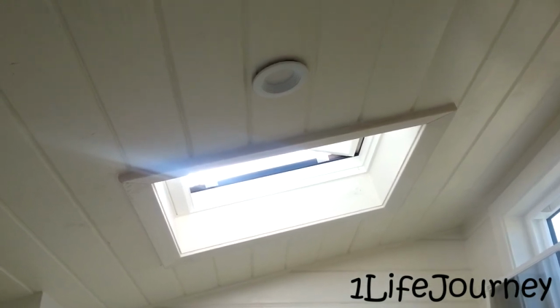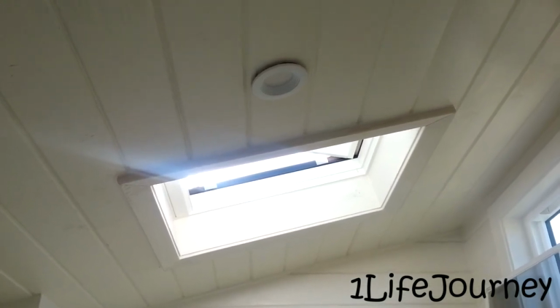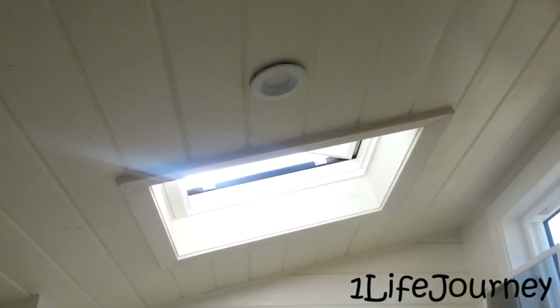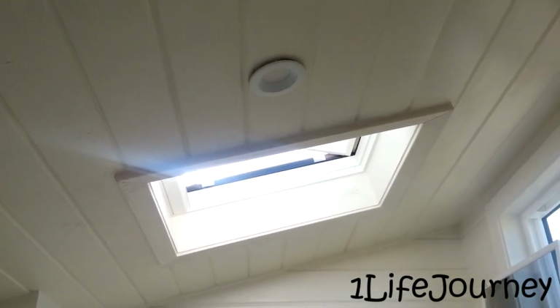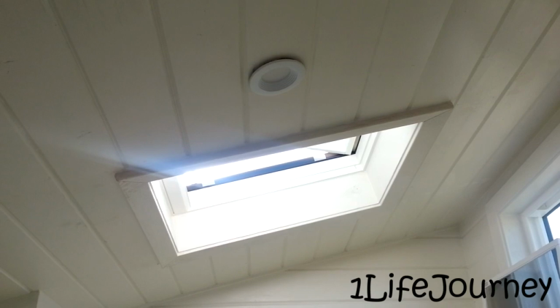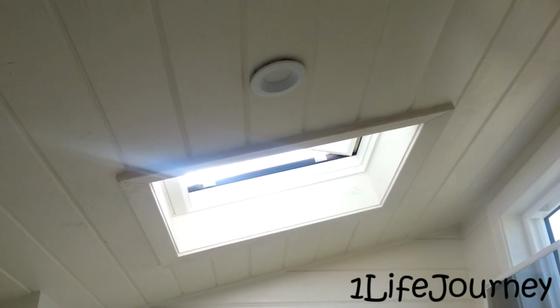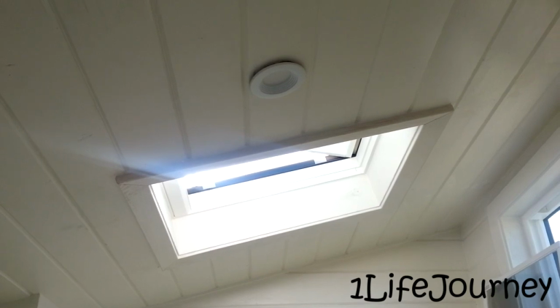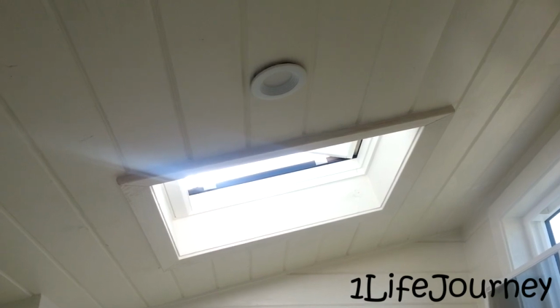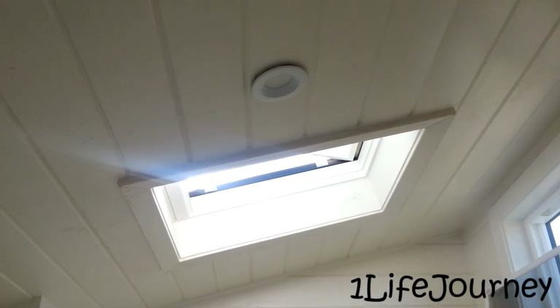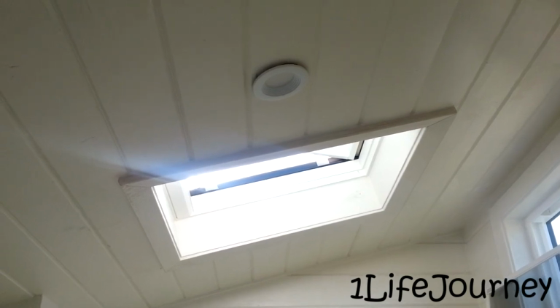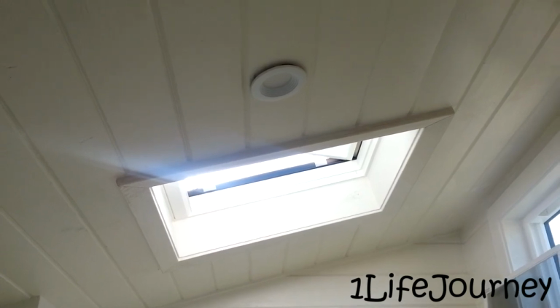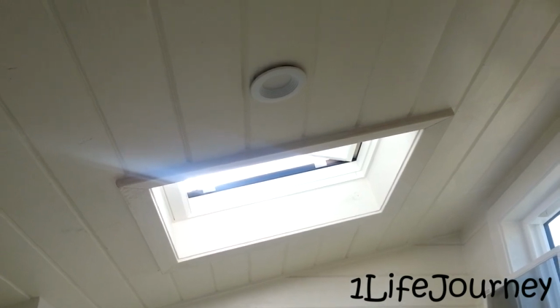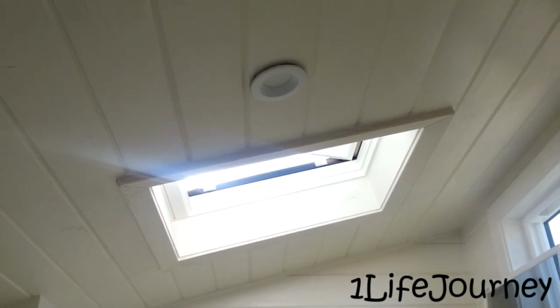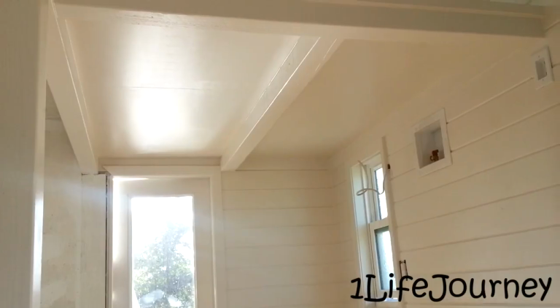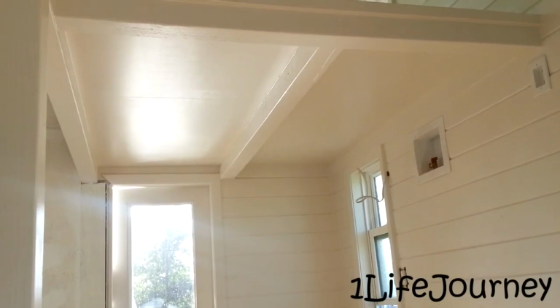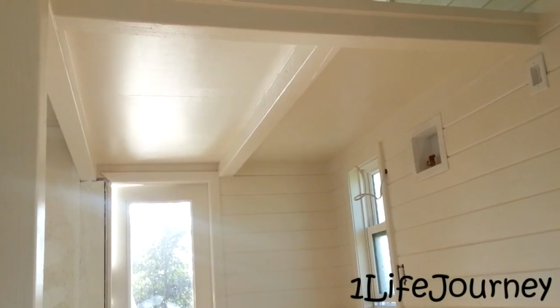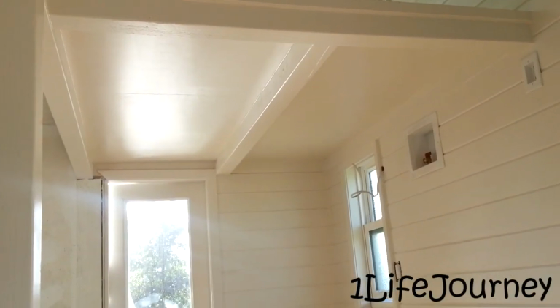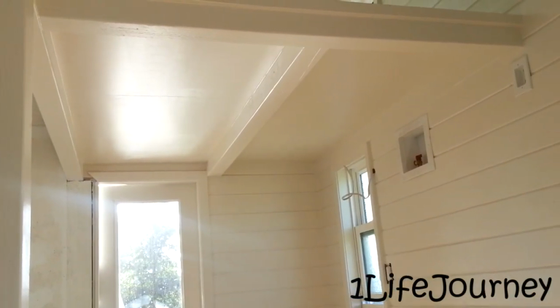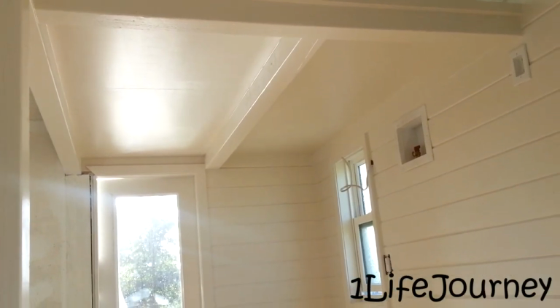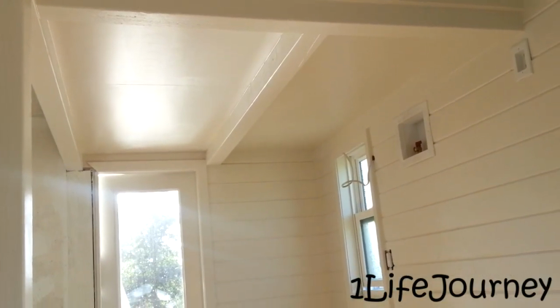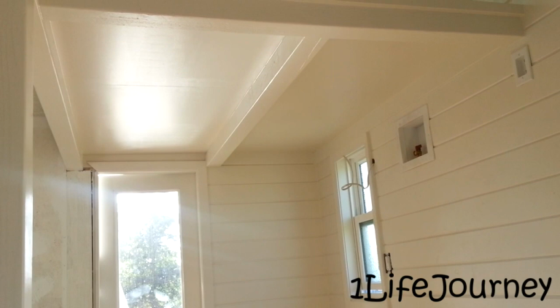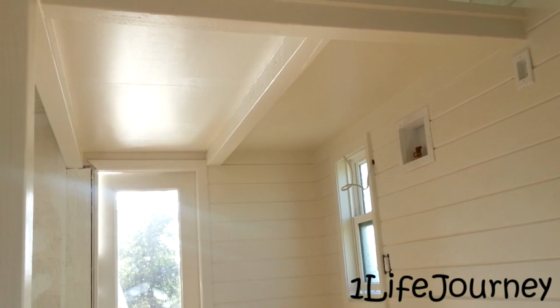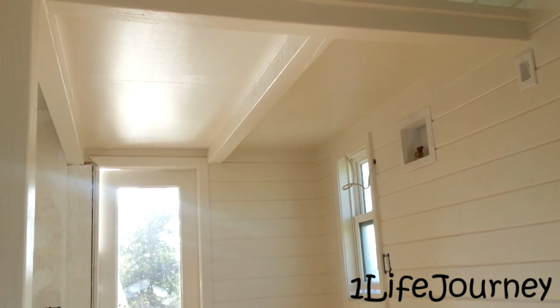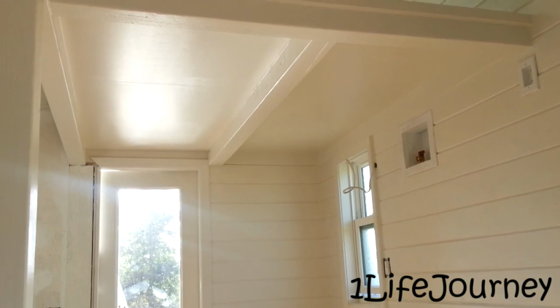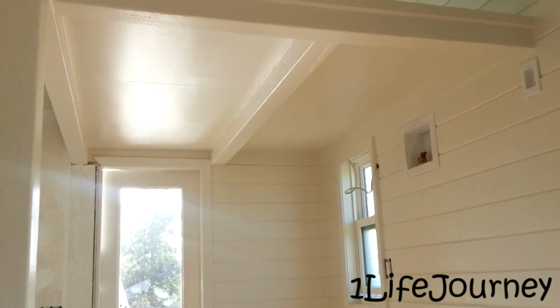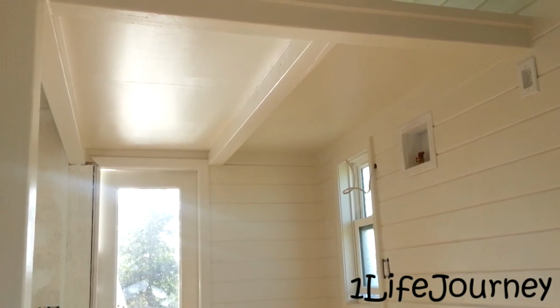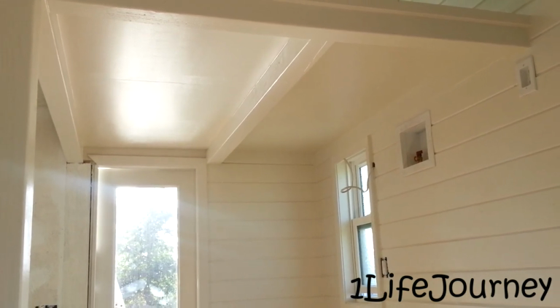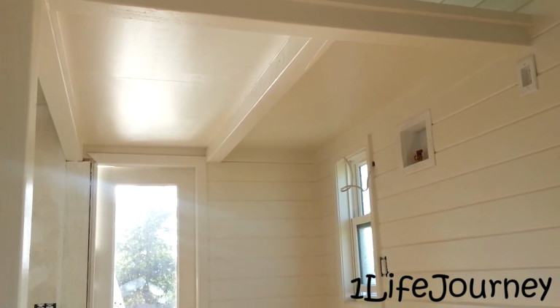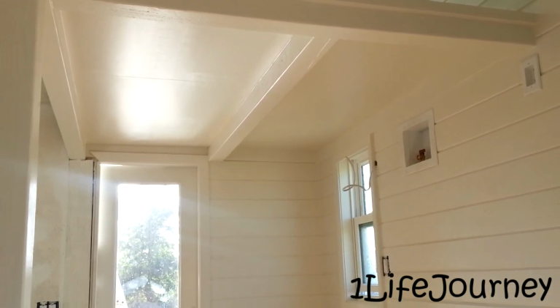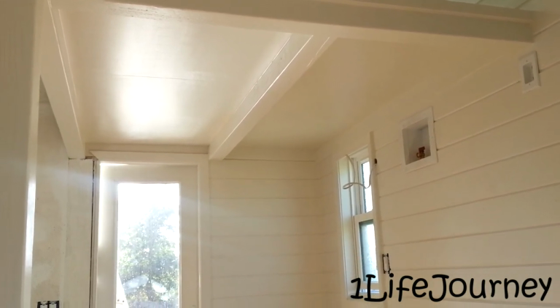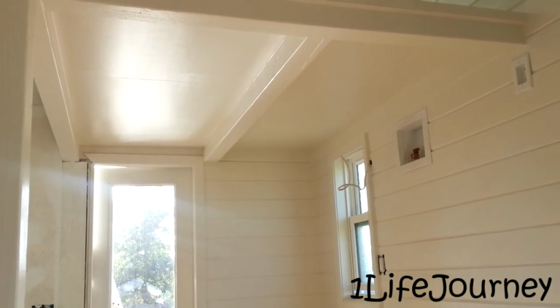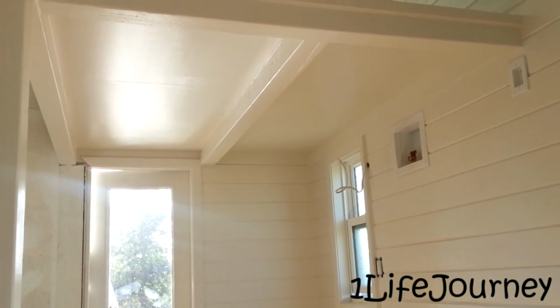You can see the LED light is still there. We figured this one's the only one that's really still working, so we're just going to let it stay.